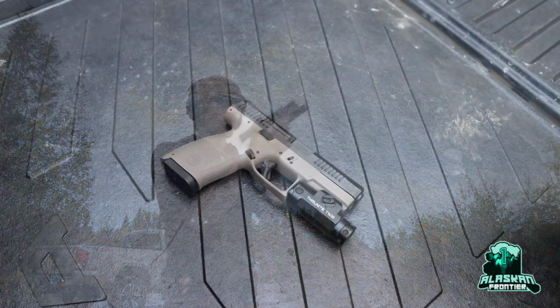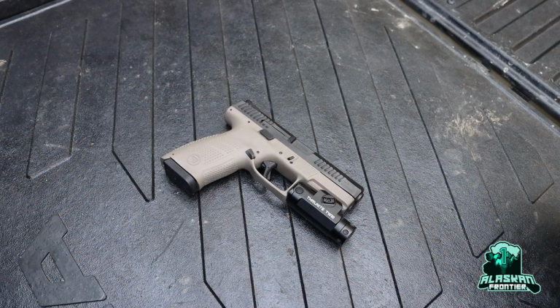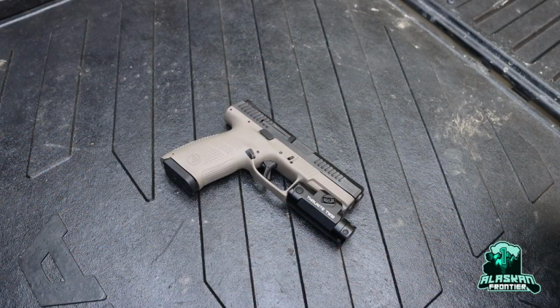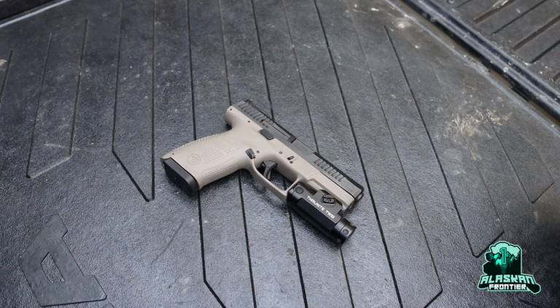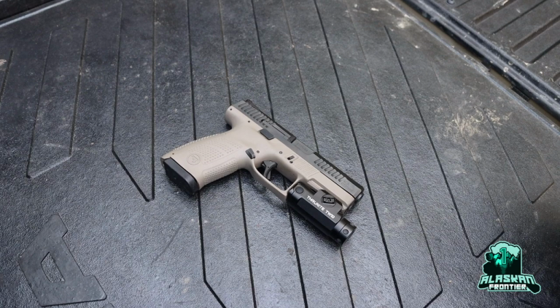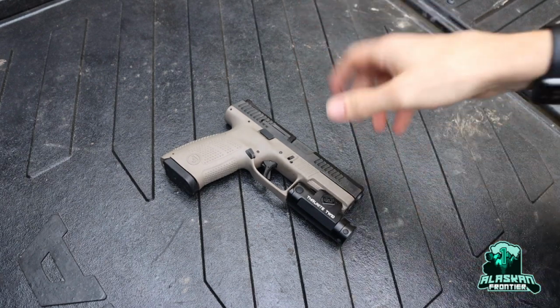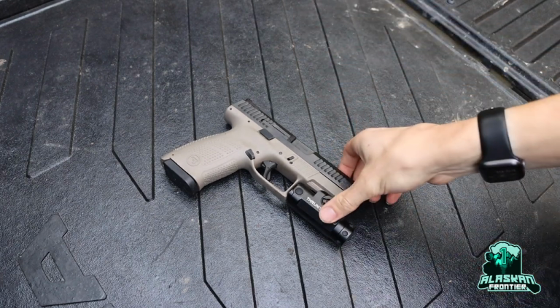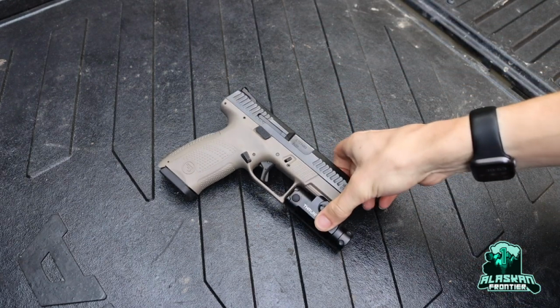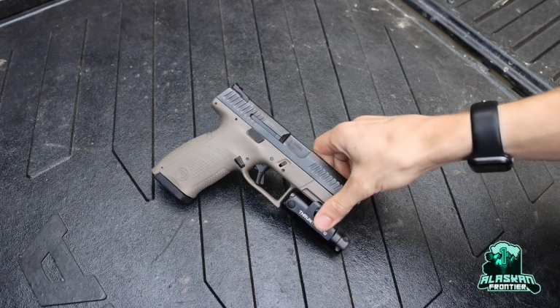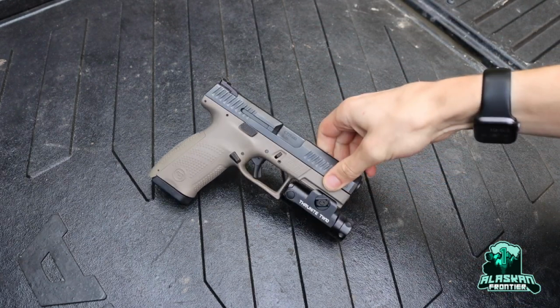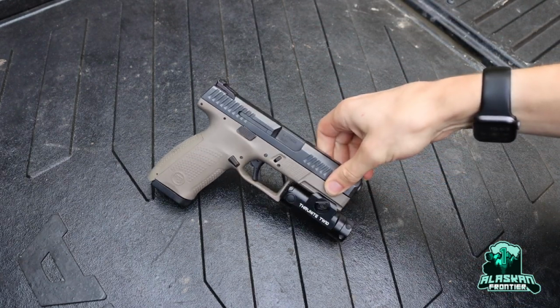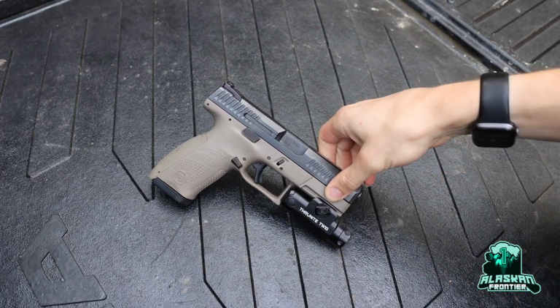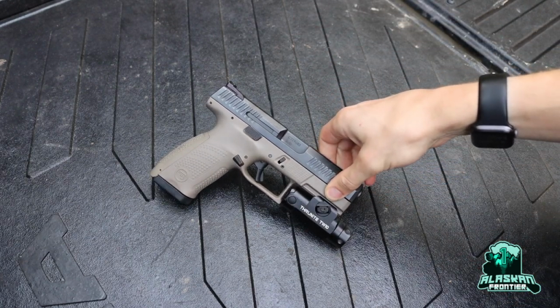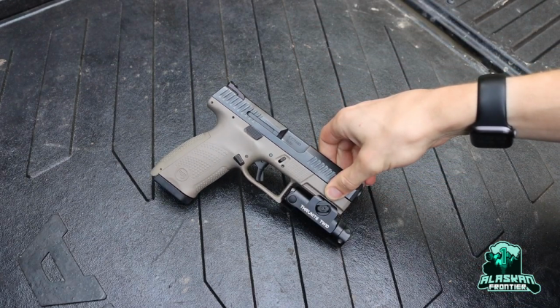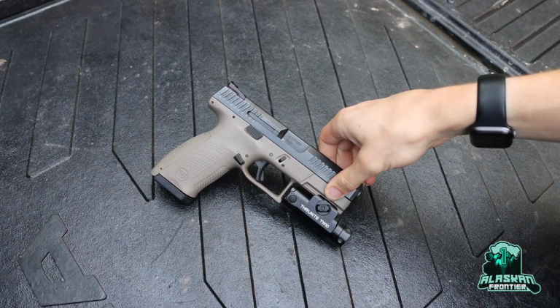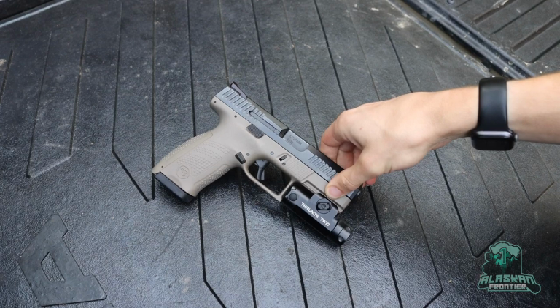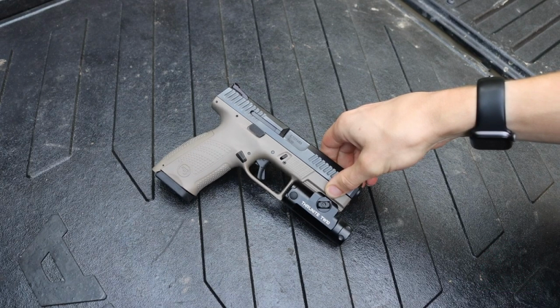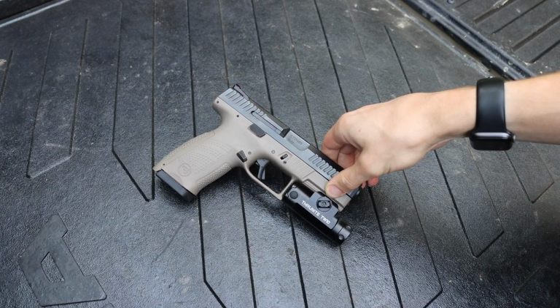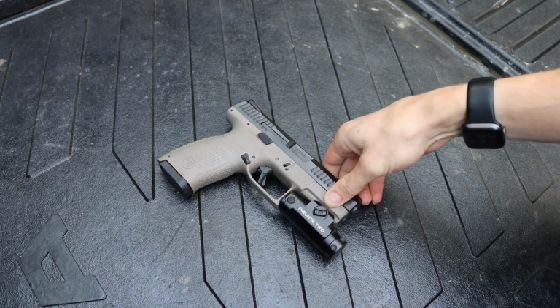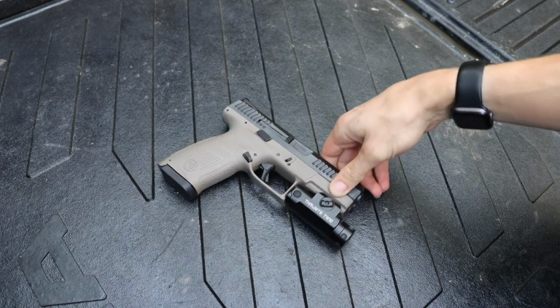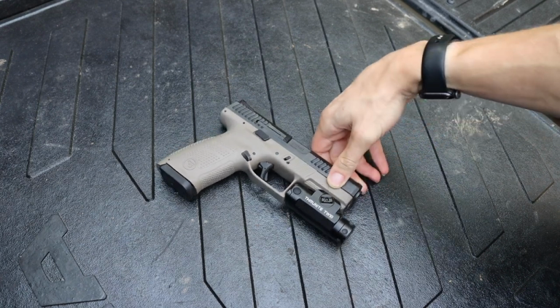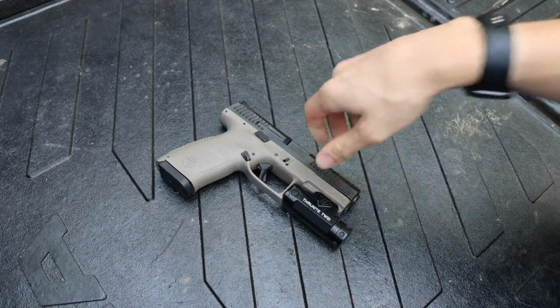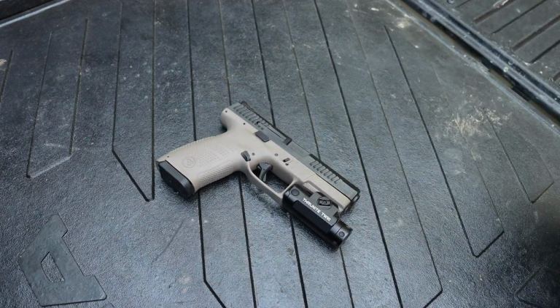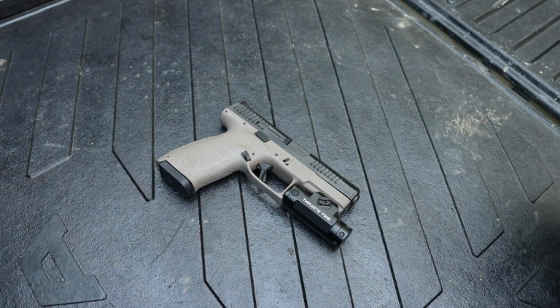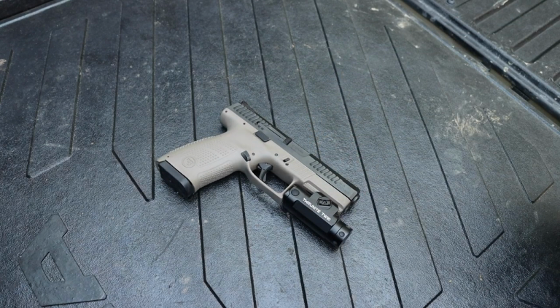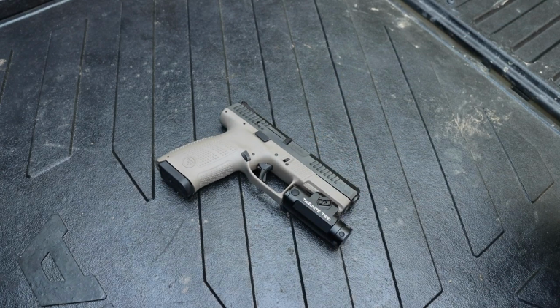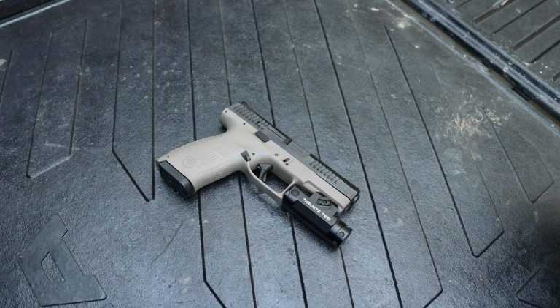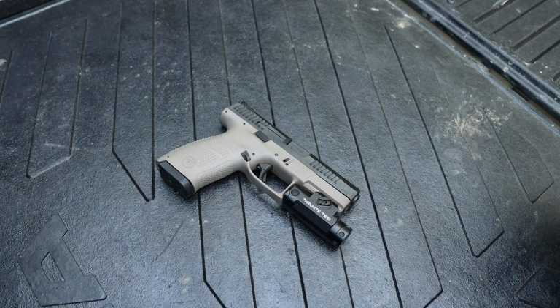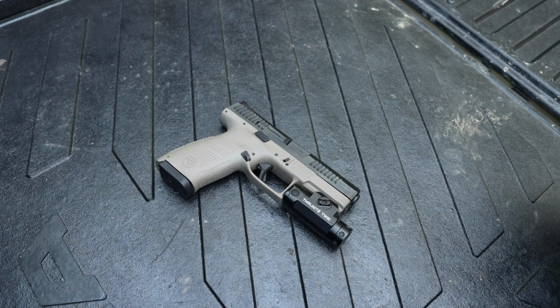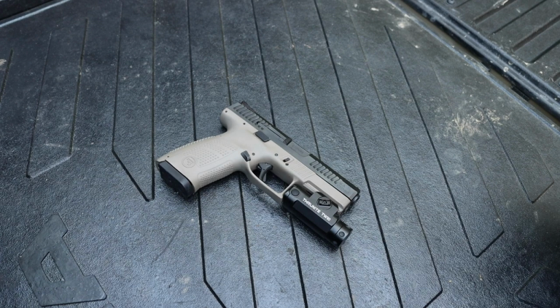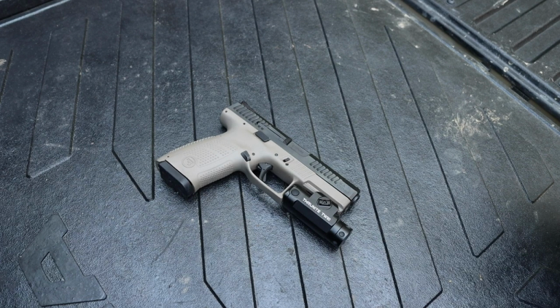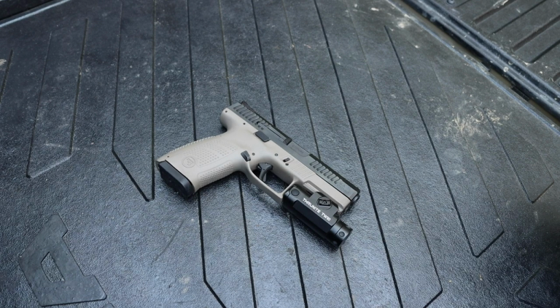Okay boys and girls, today we're talking about the CZ P10C two years later. As always, please don't forget to comment, like, share, and subscribe so you can see more awesome Alaskan content just like this.